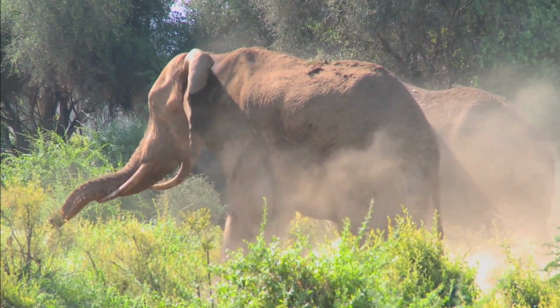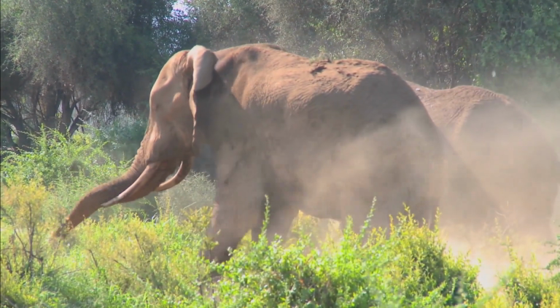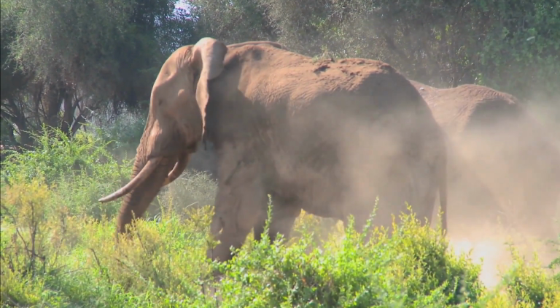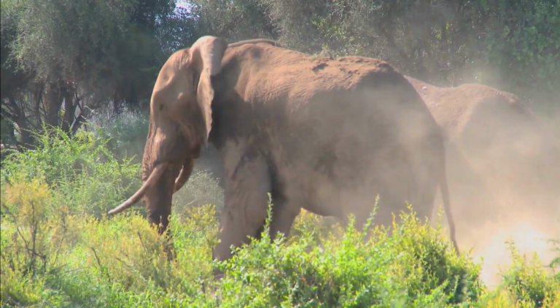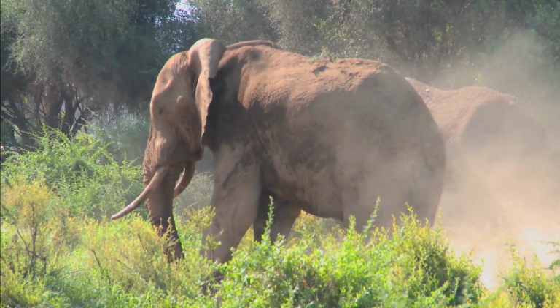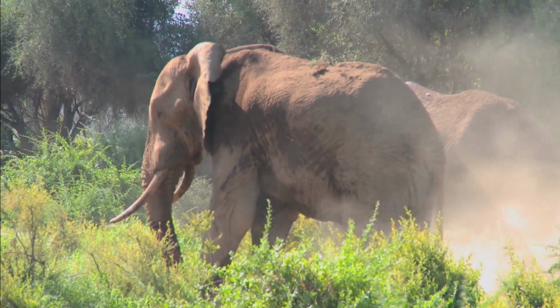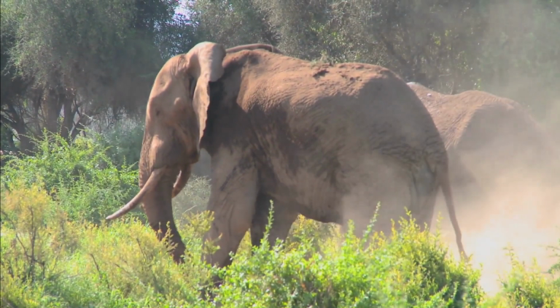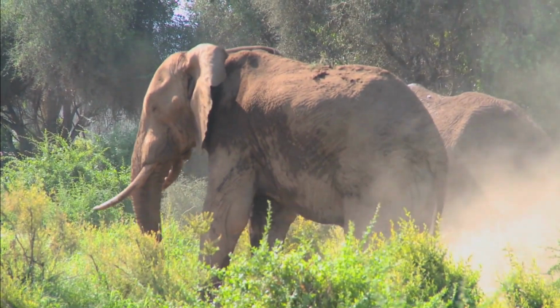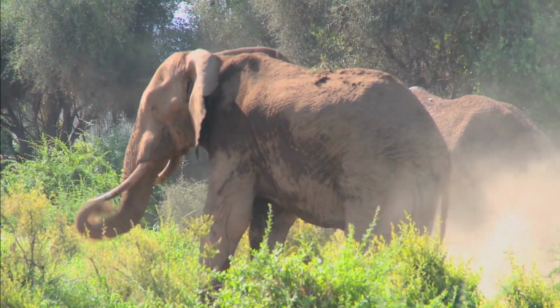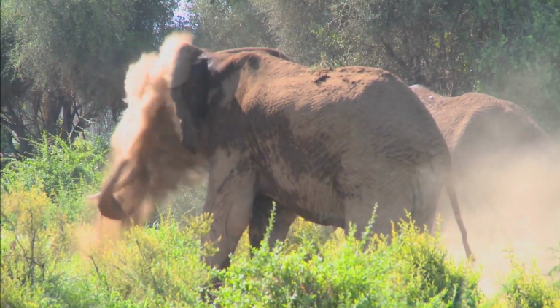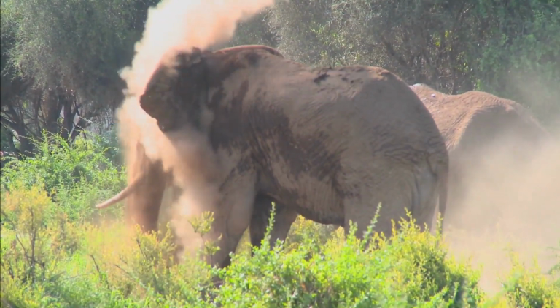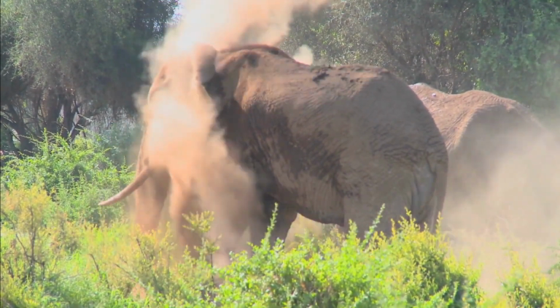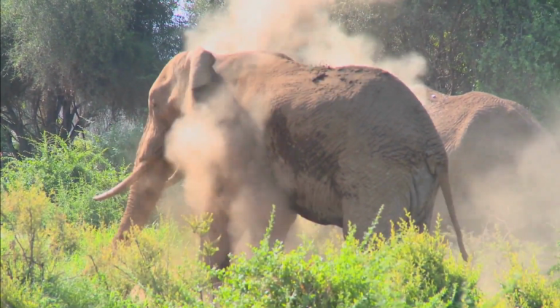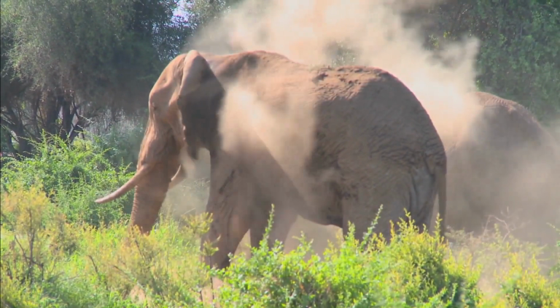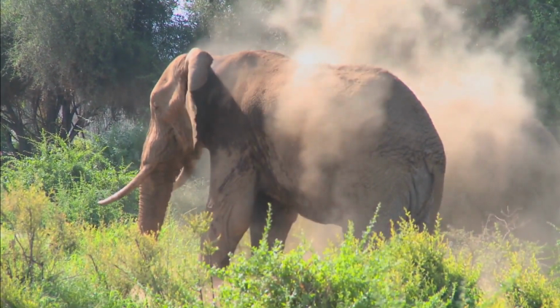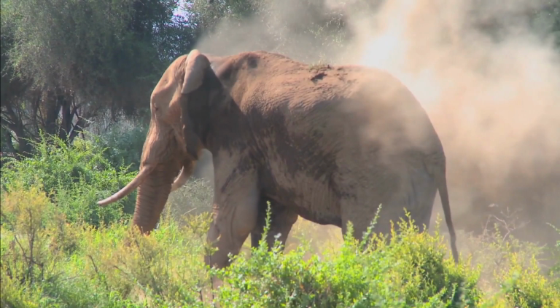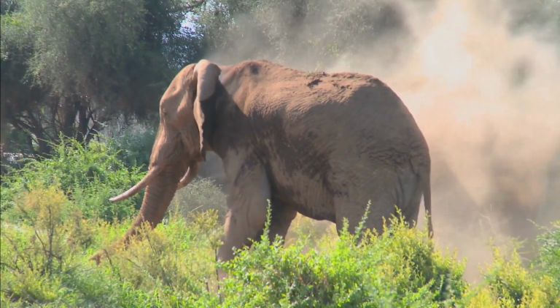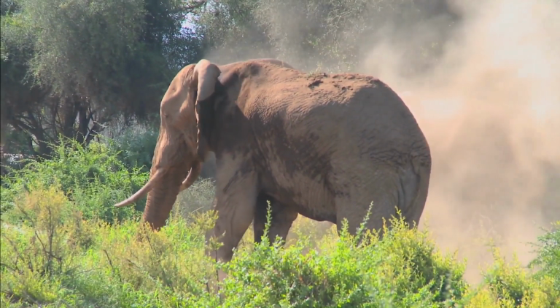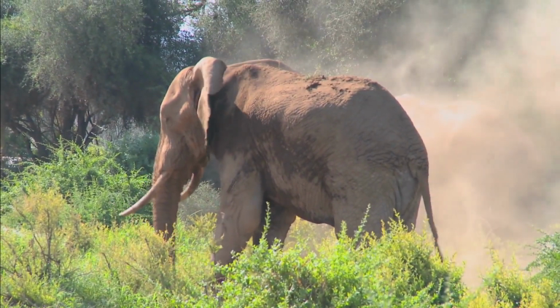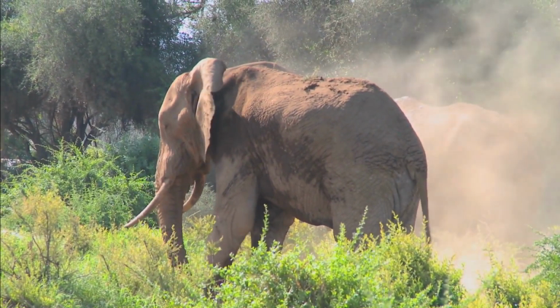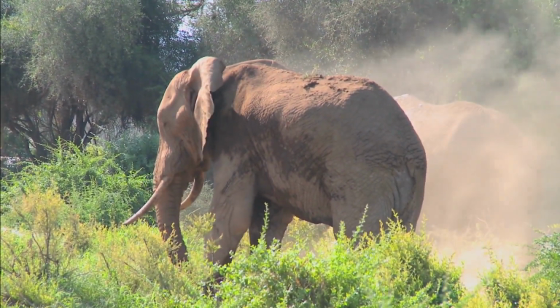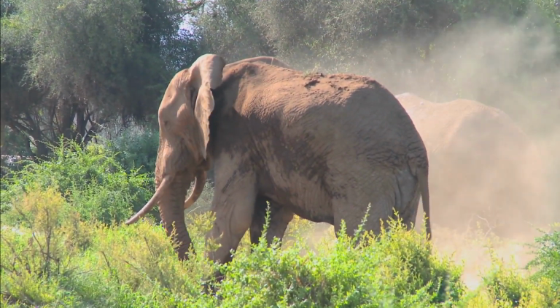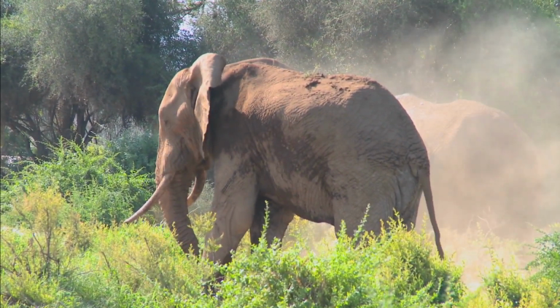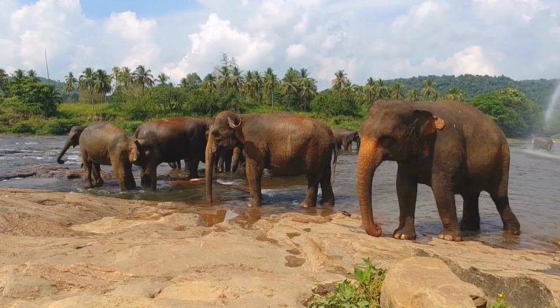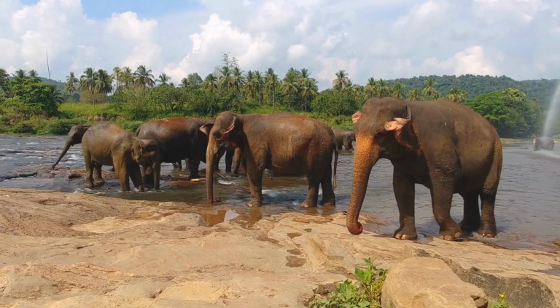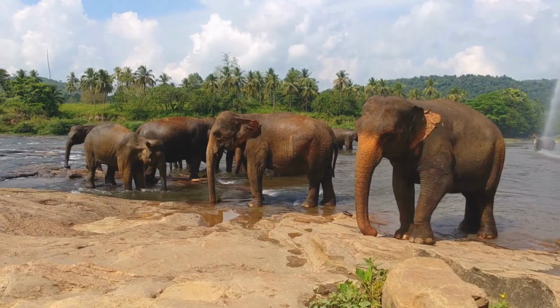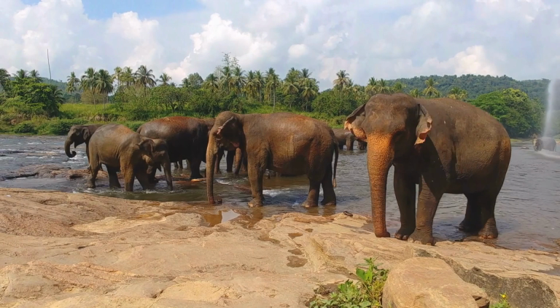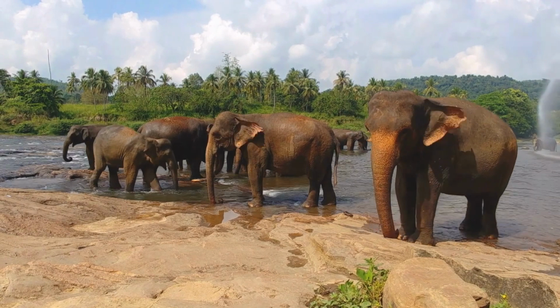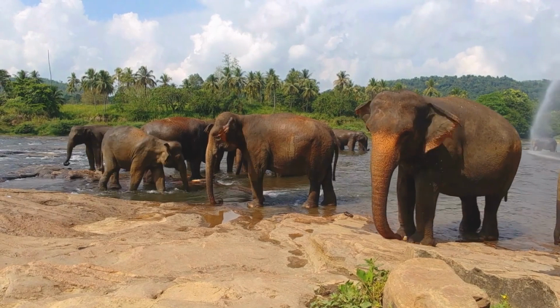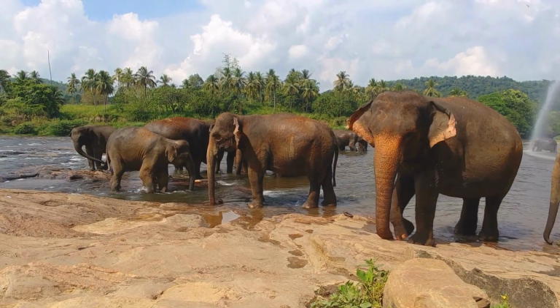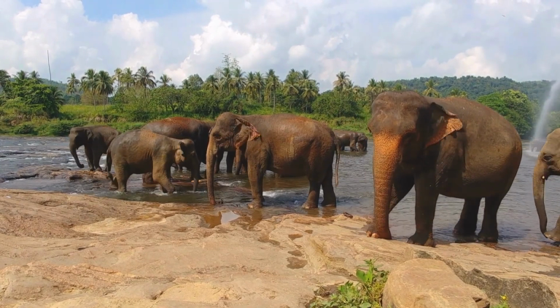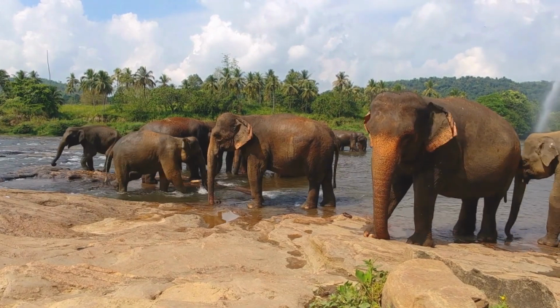Seismic vibrations in the environment. Seismic vibrations are created by a variety of natural and human-made sources, such as earthquakes, thunder, and explosions. These vibrations travel through the ground and can be detected by sensitive organisms such as elephants.